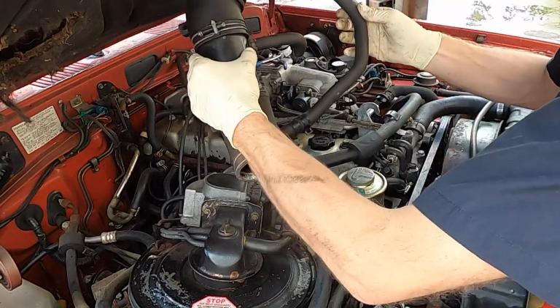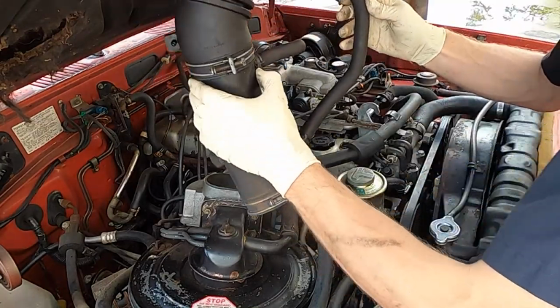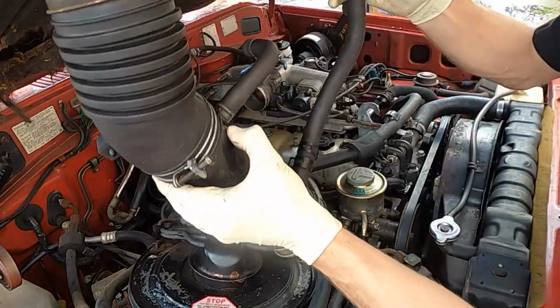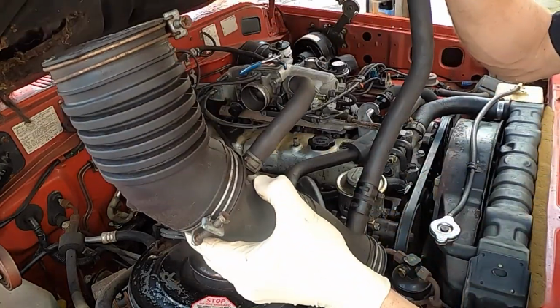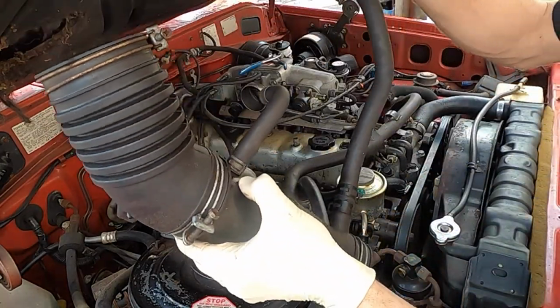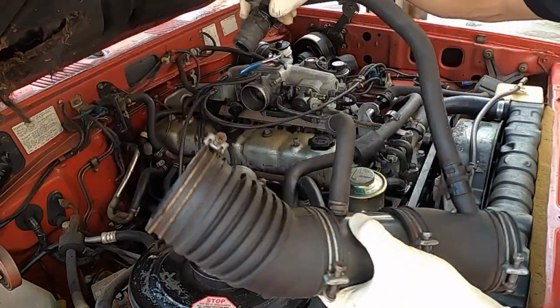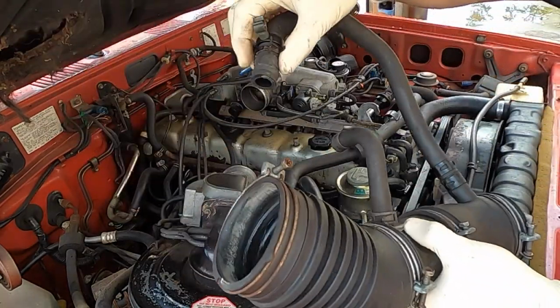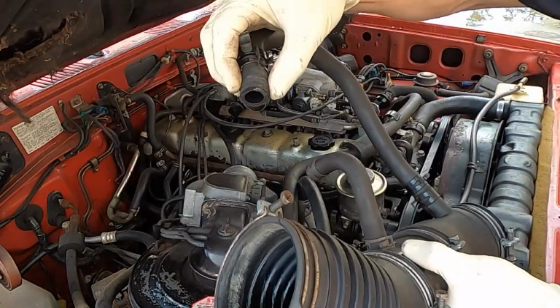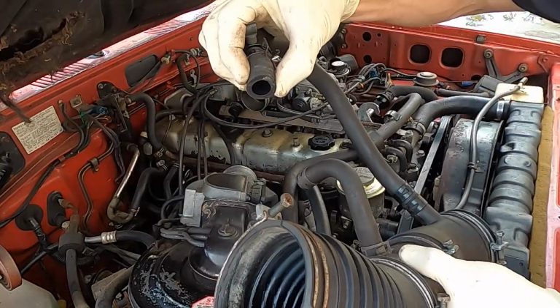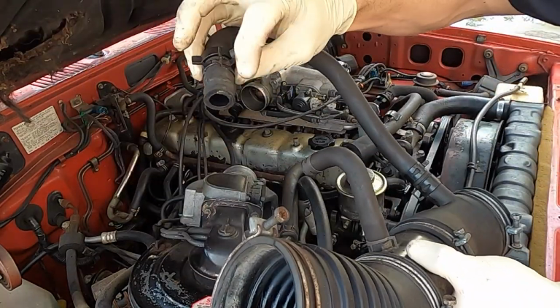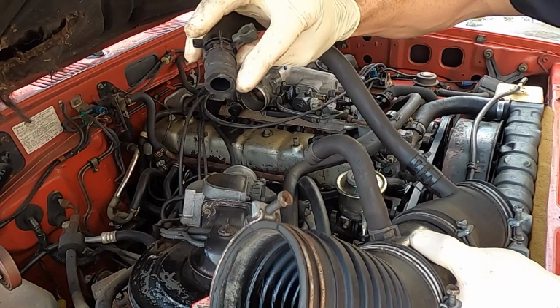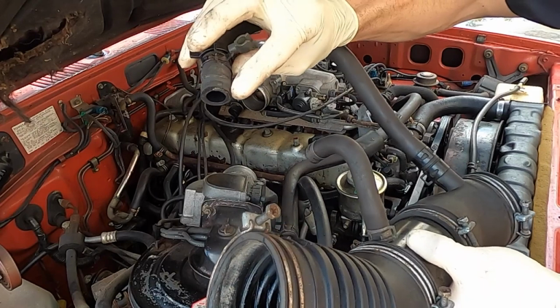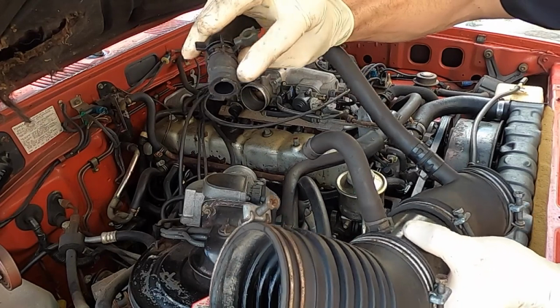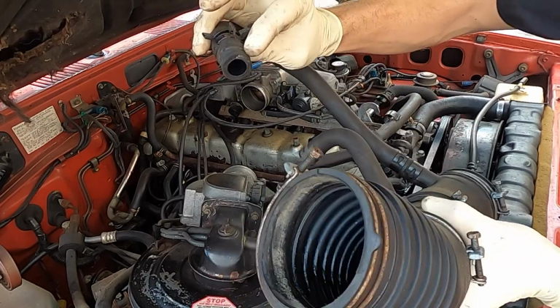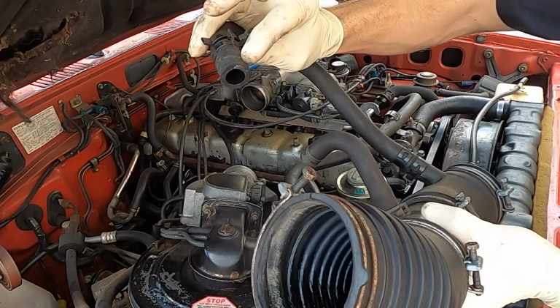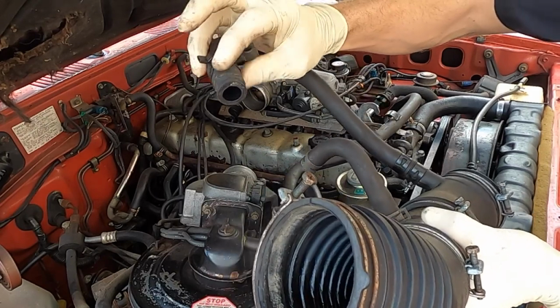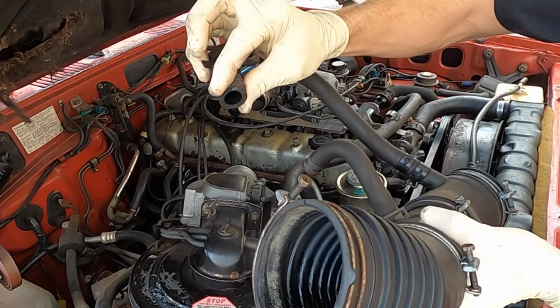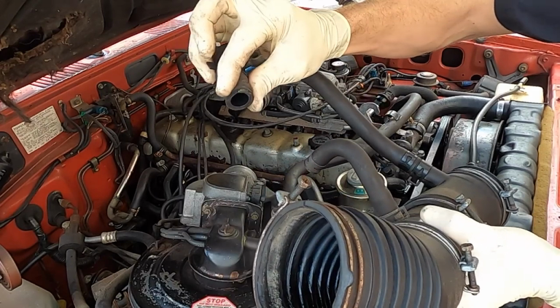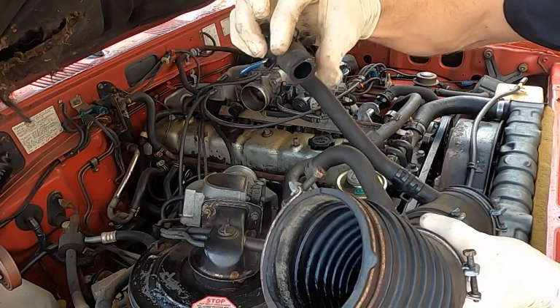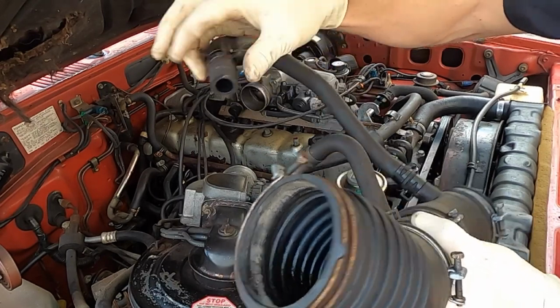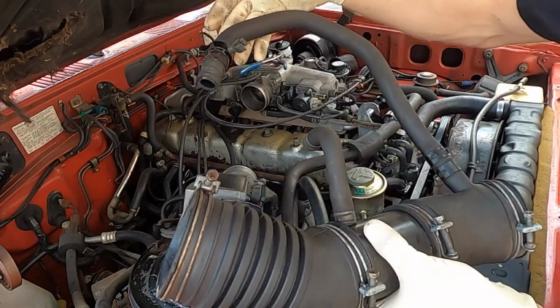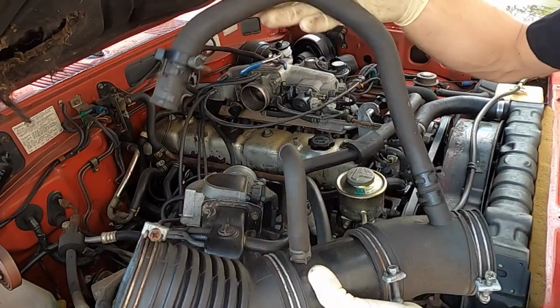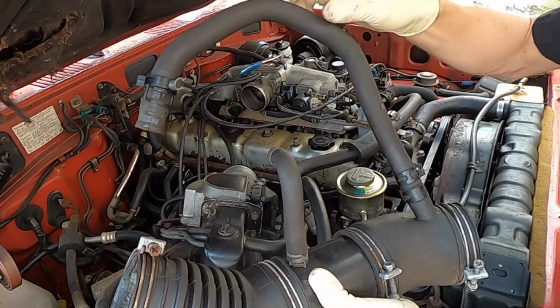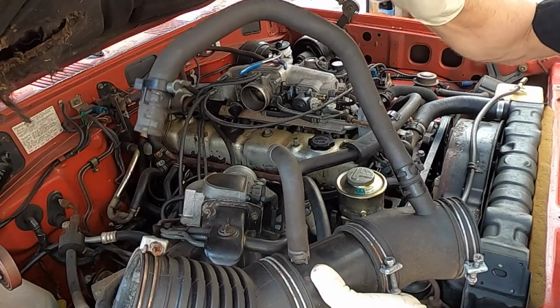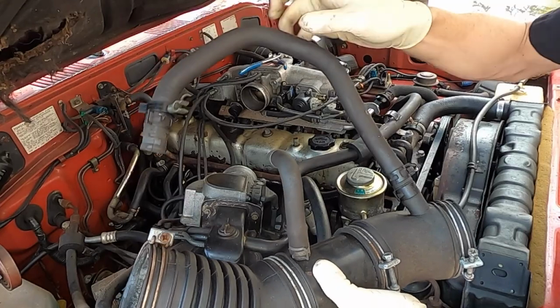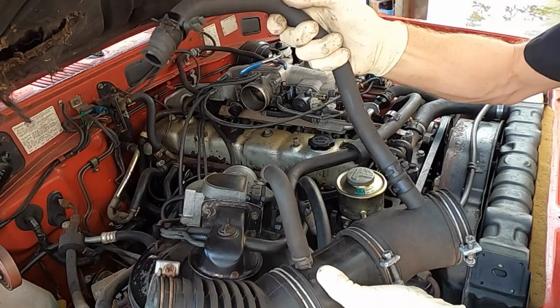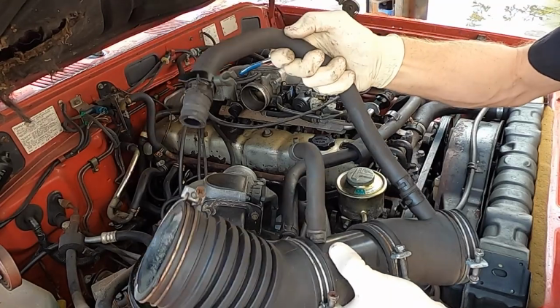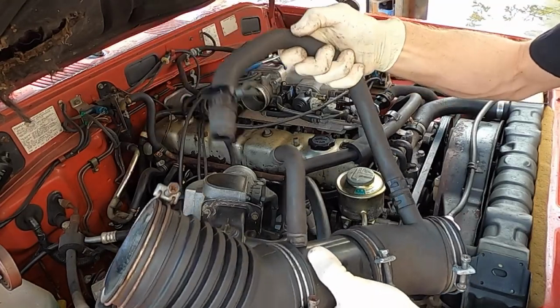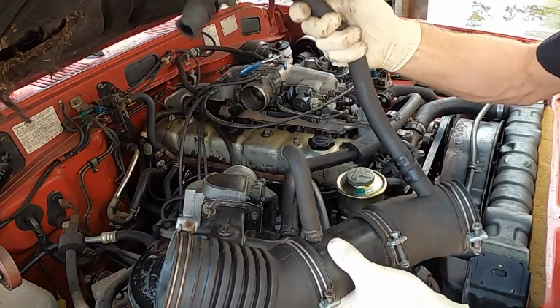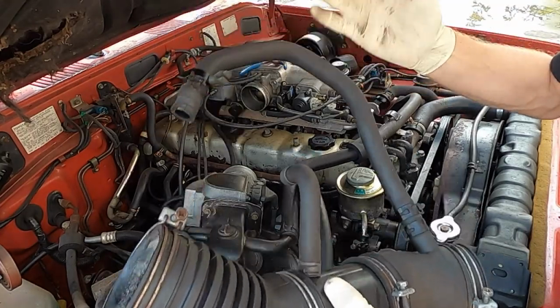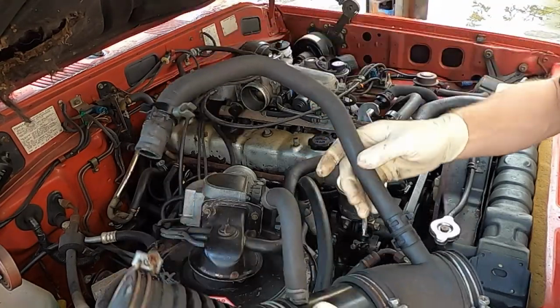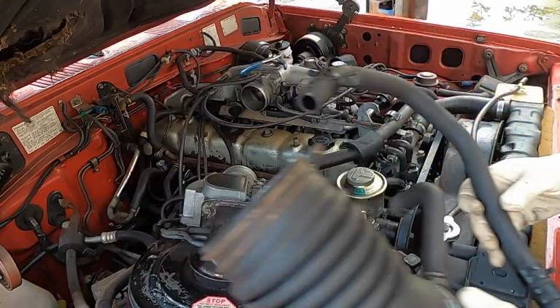So there's that piece there. The crack — it doesn't go the whole way. Not too concerned about that with the age of this vehicle. This hose is still a little flexible so we can reuse it.